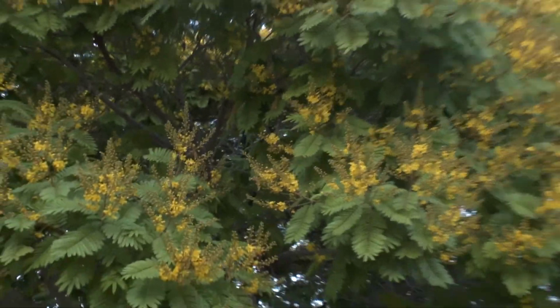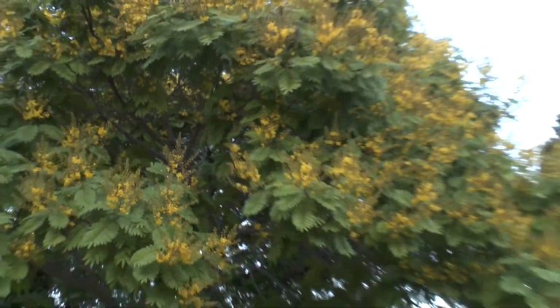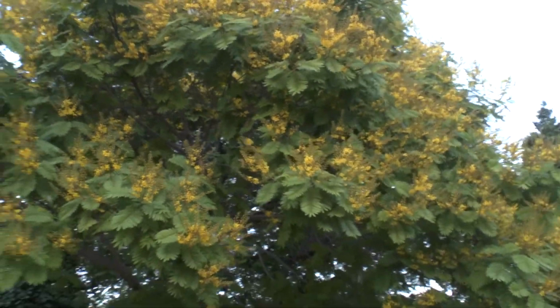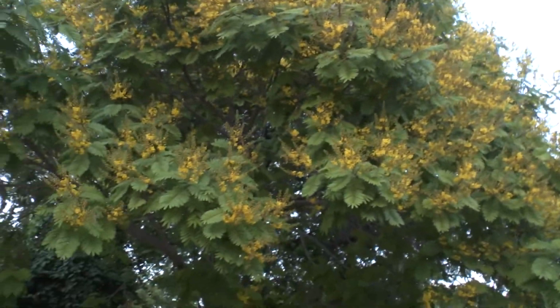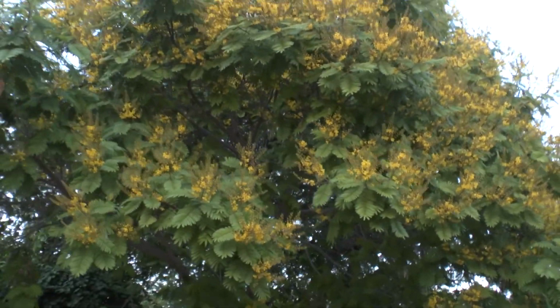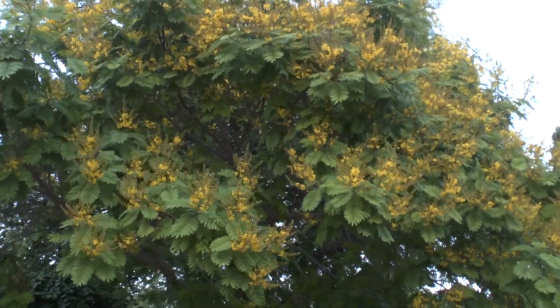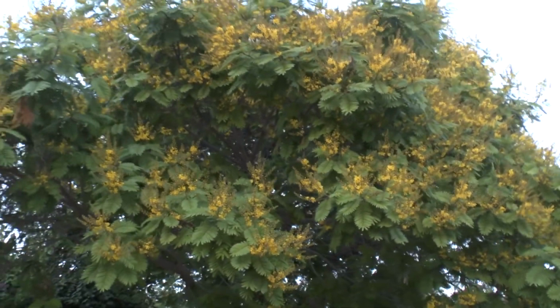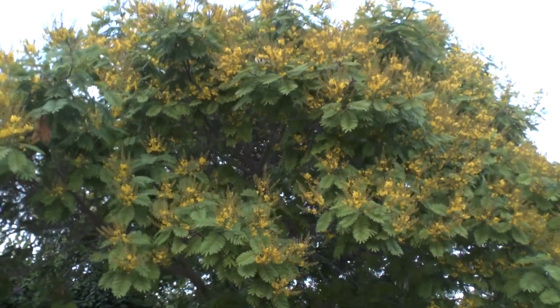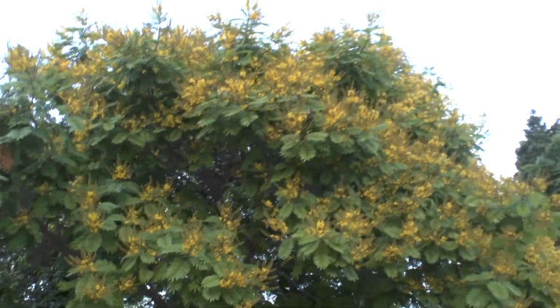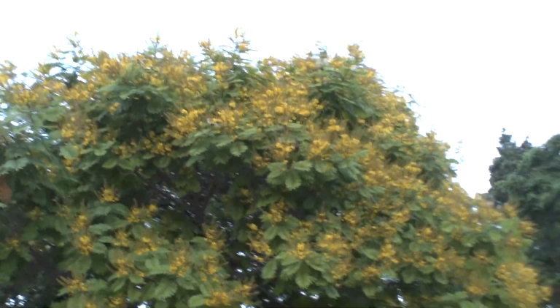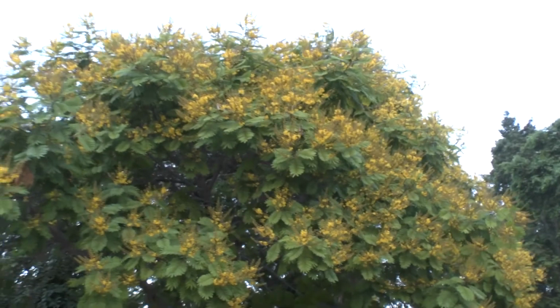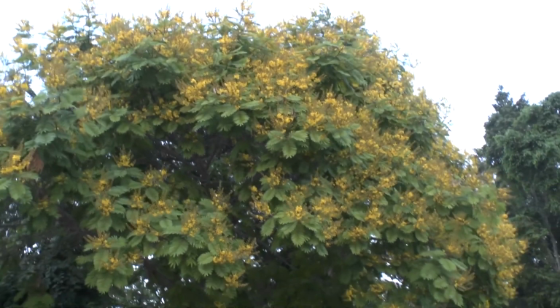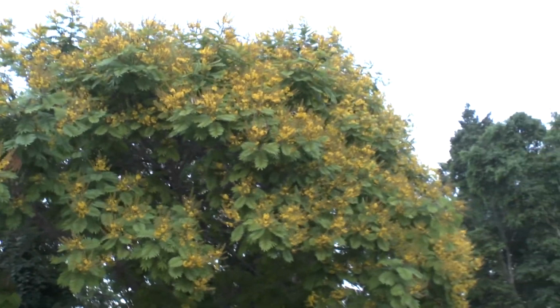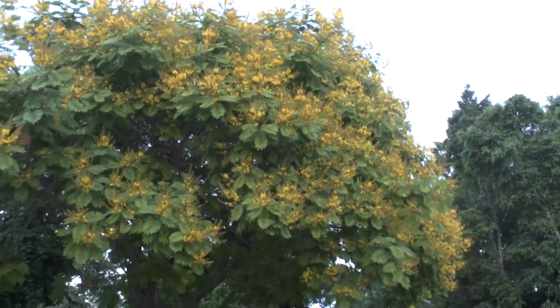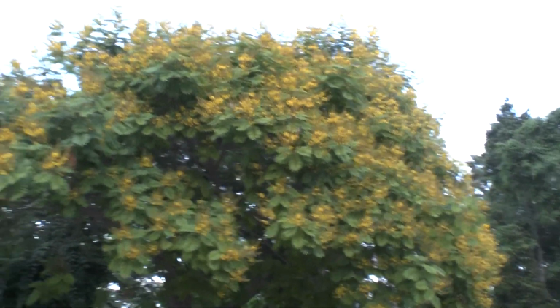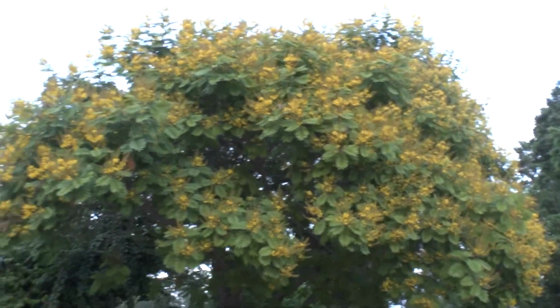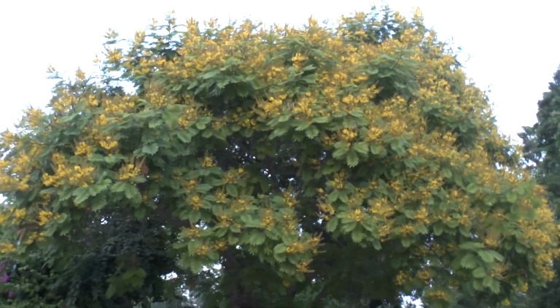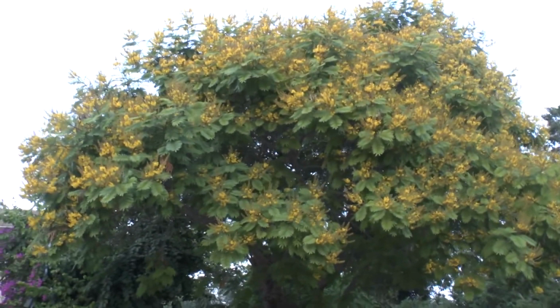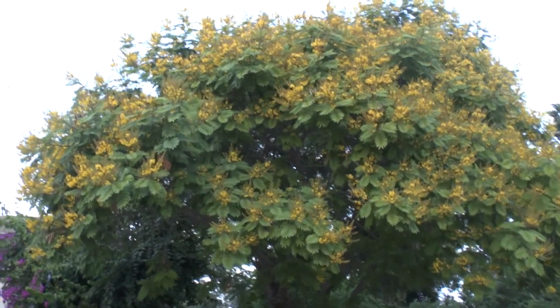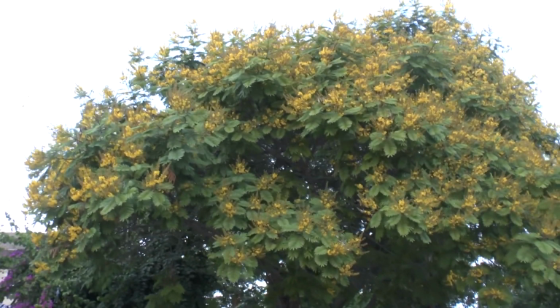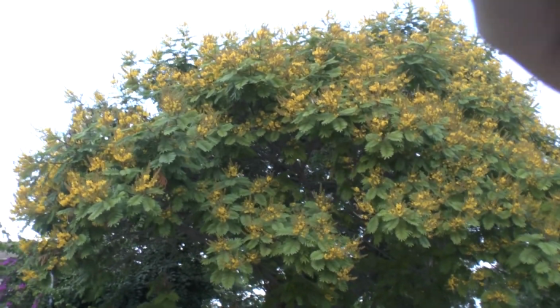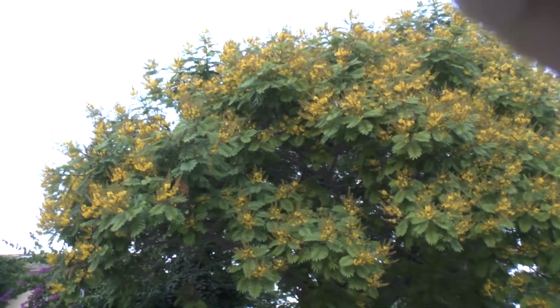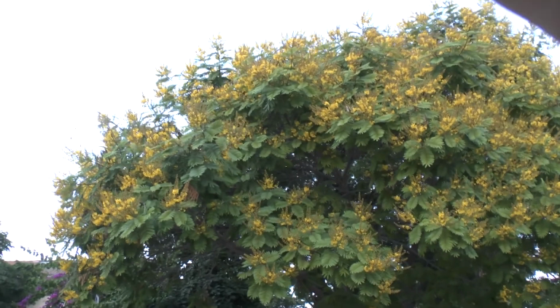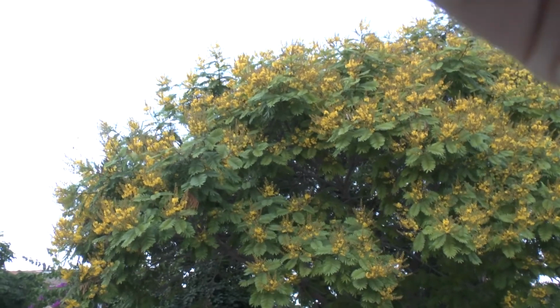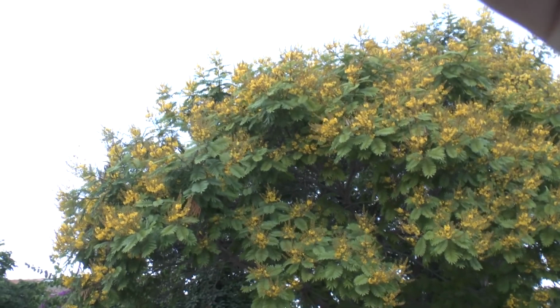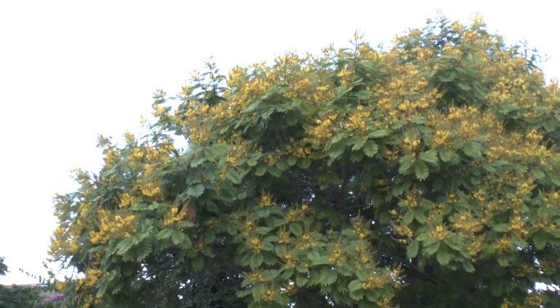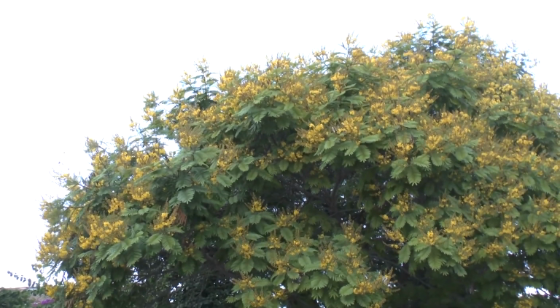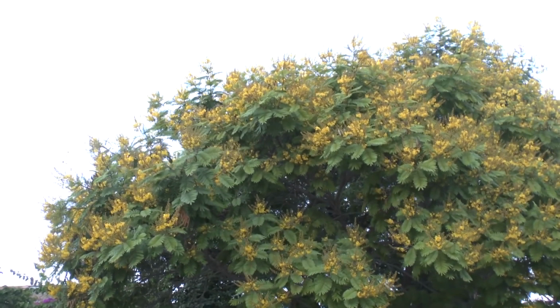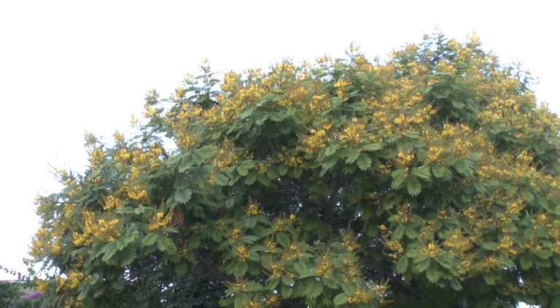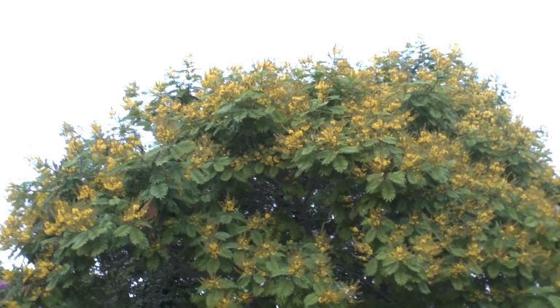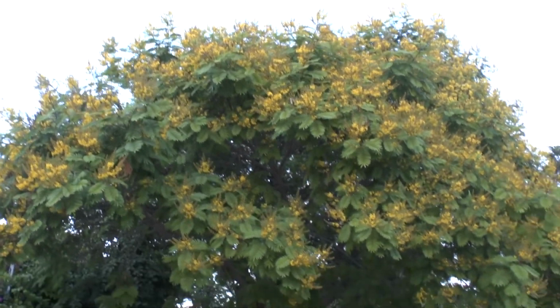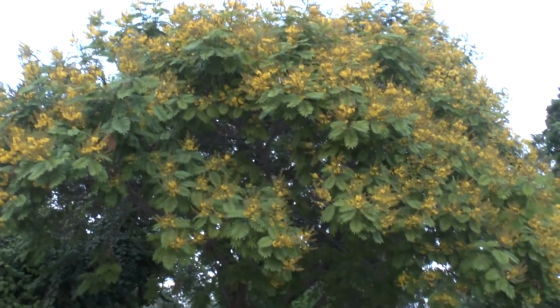It blooms better in full sun. When the plant is young, half shade is fine, but as it grows older it will likely reach full sun anyway and bloom very well. The blooming season is from spring to summer, and it's just an easy plant to grow.